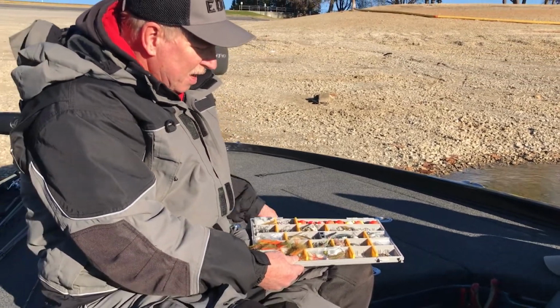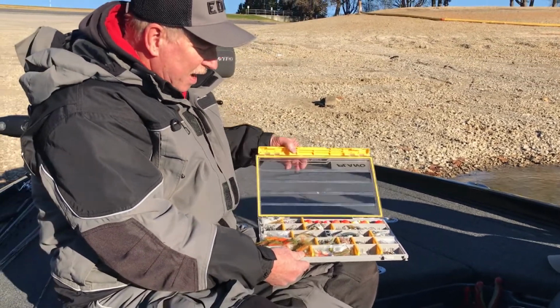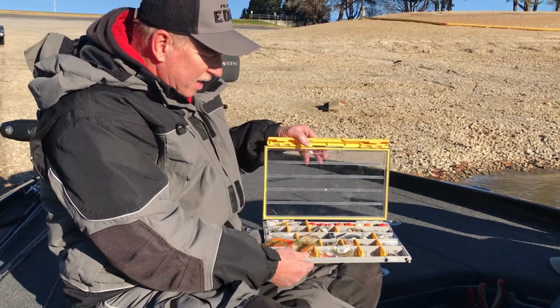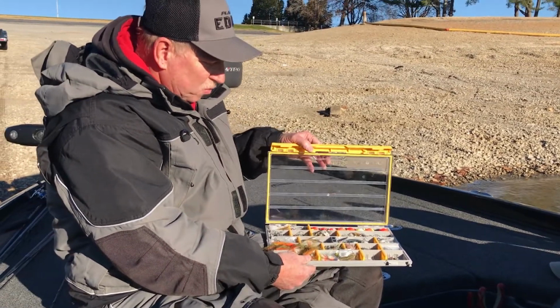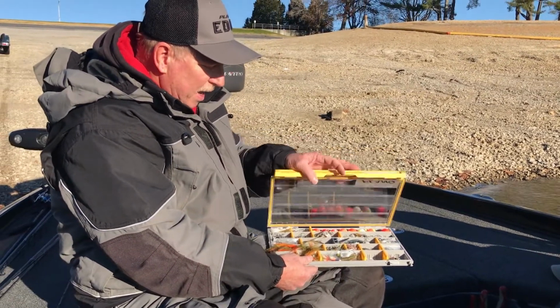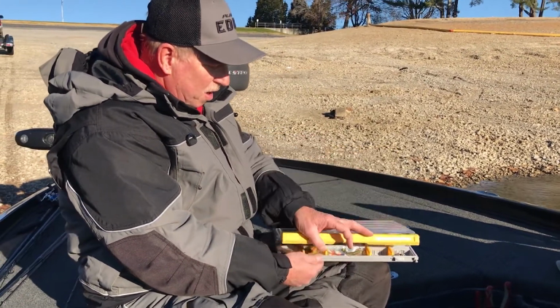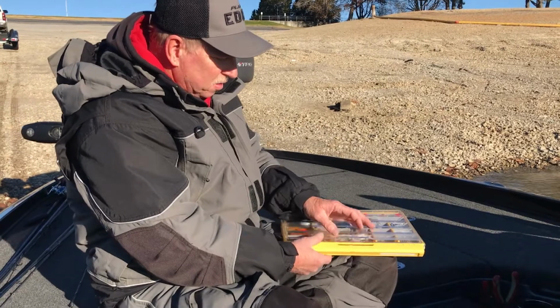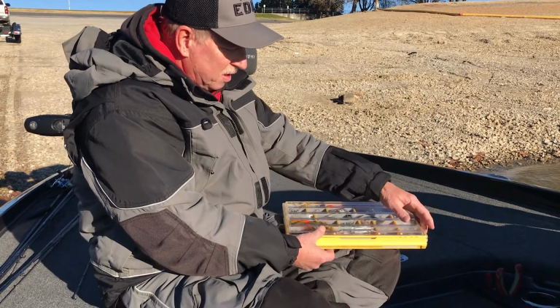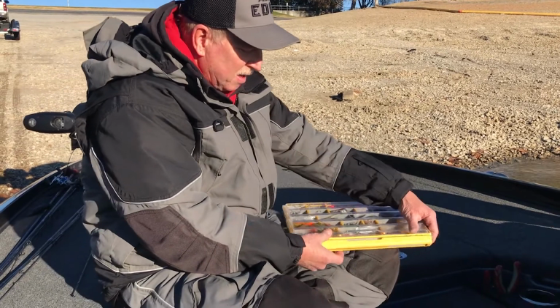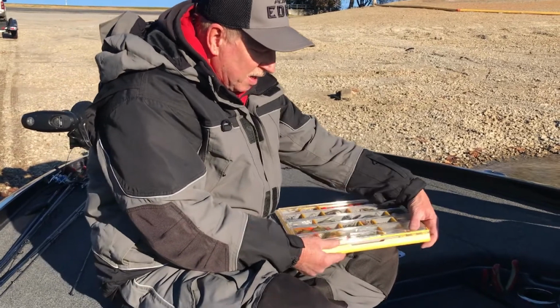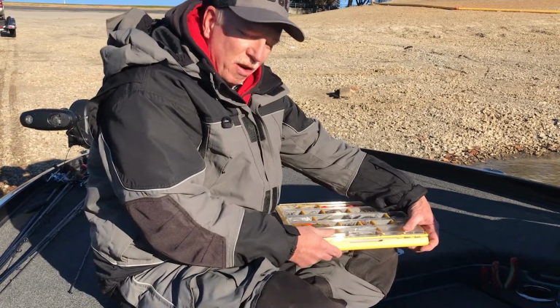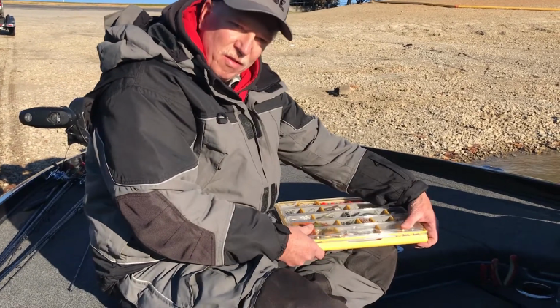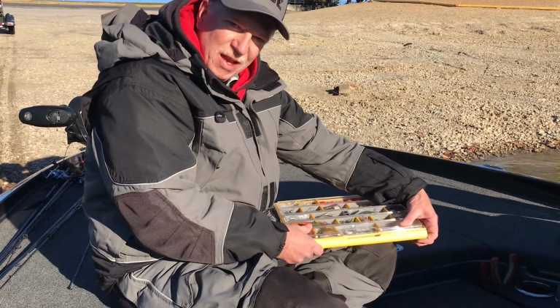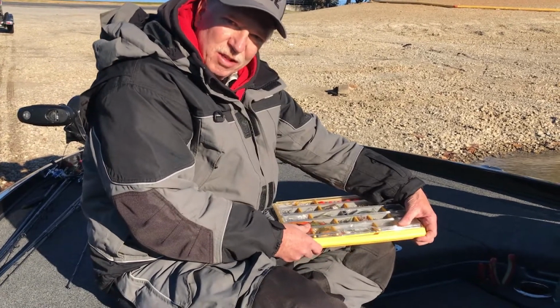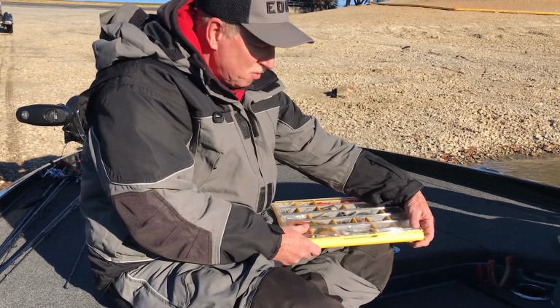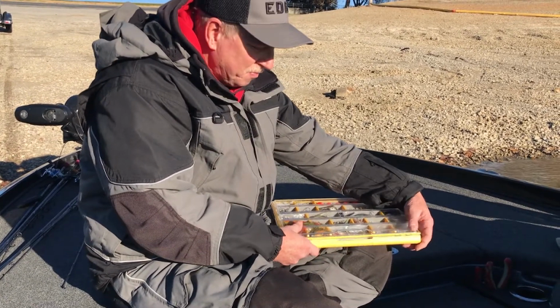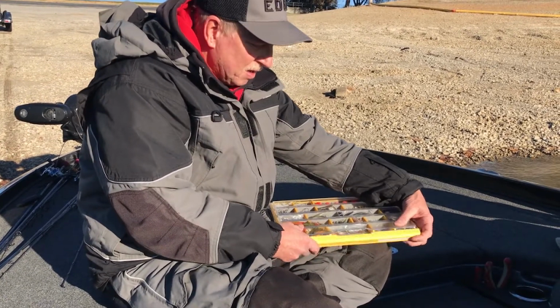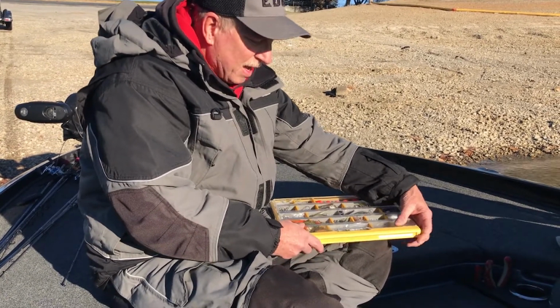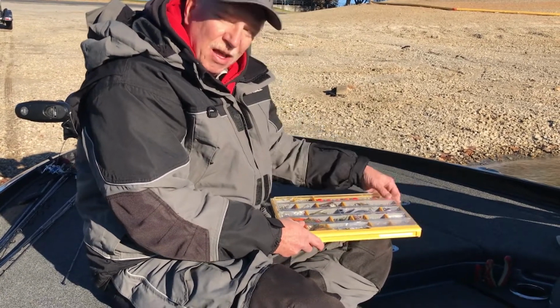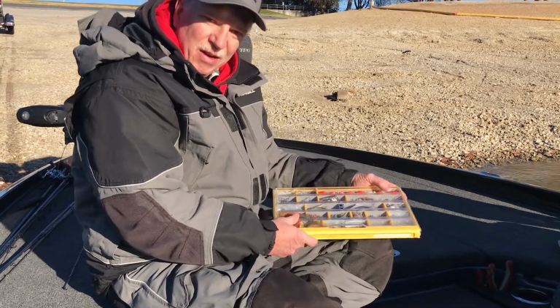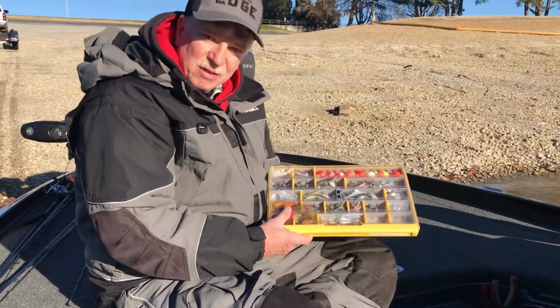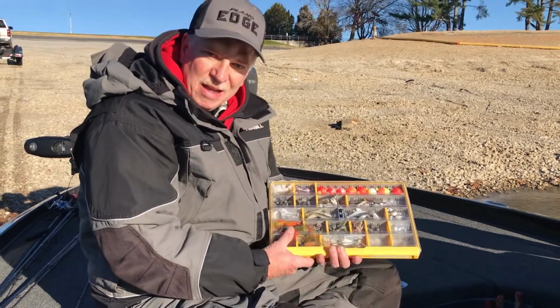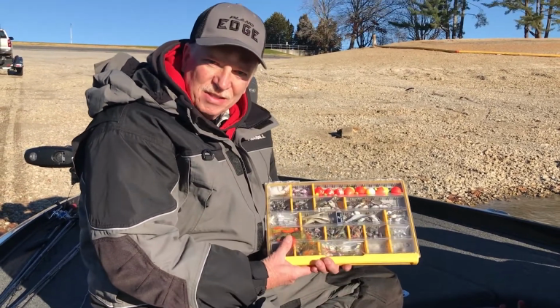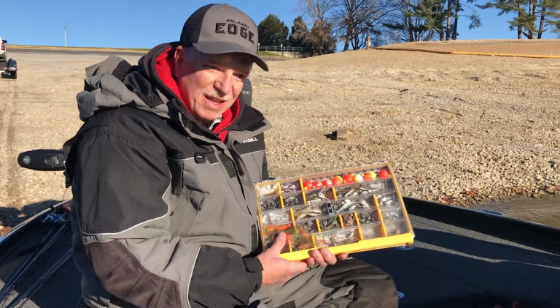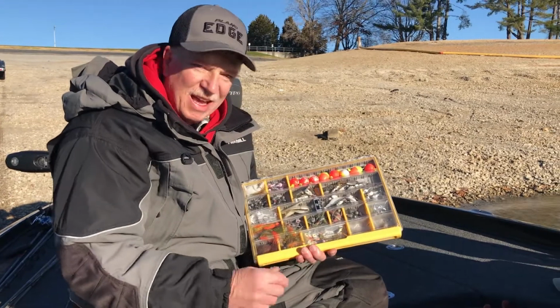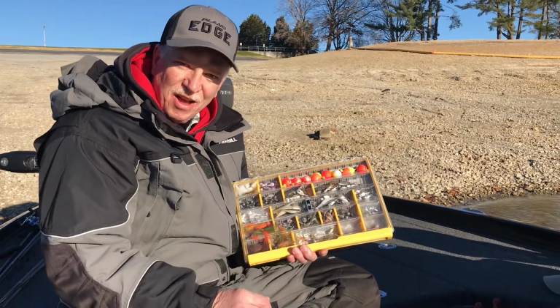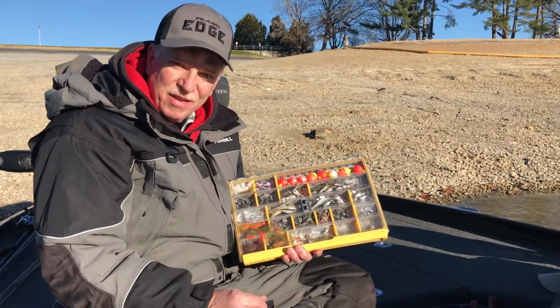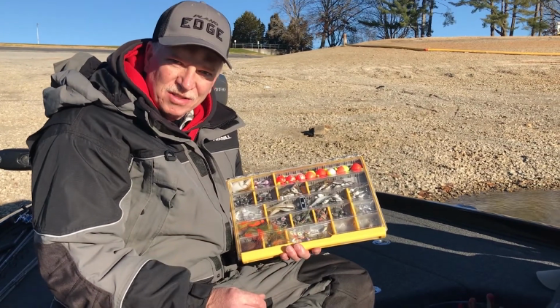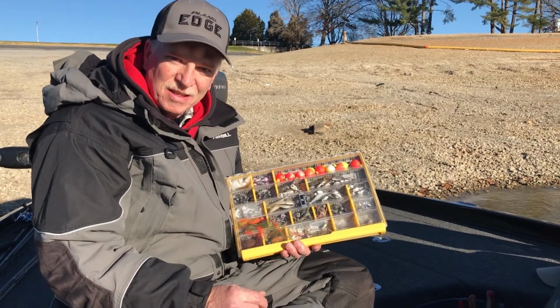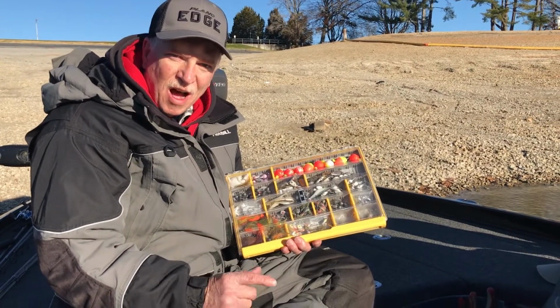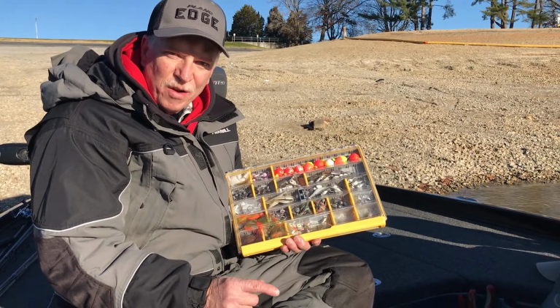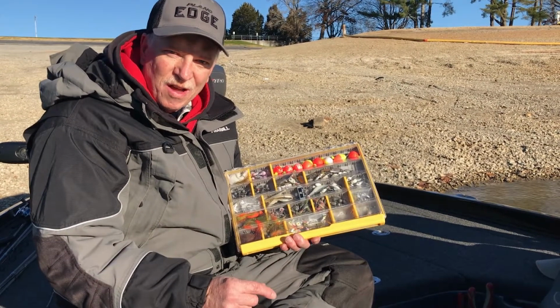I can take this one tackle box and get rid of everything else in the boat. I get a lot better gas mileage and catch a lot of fish all winter long.